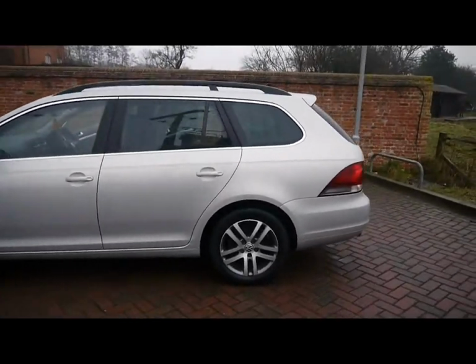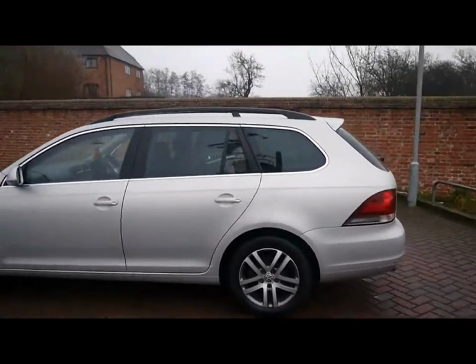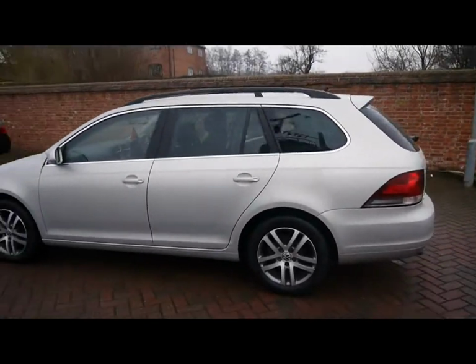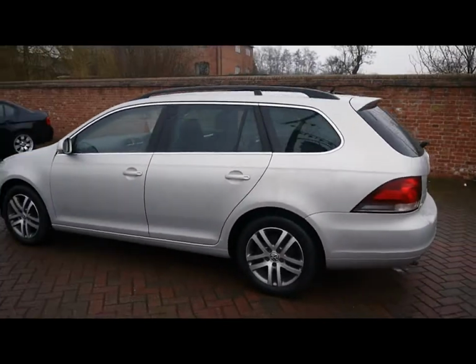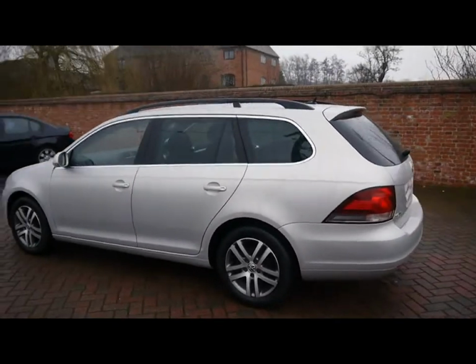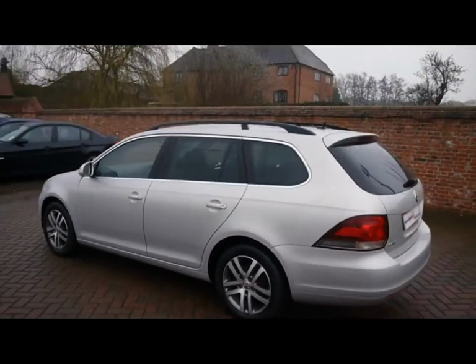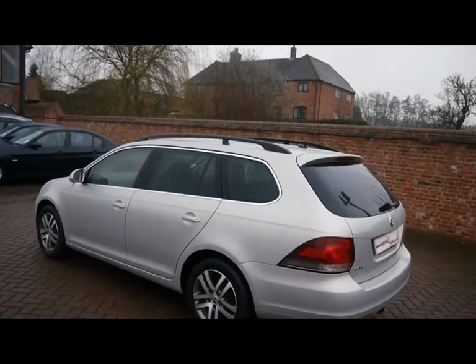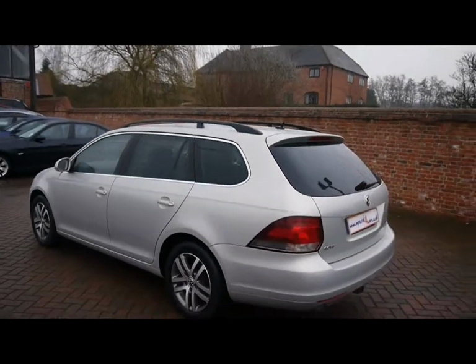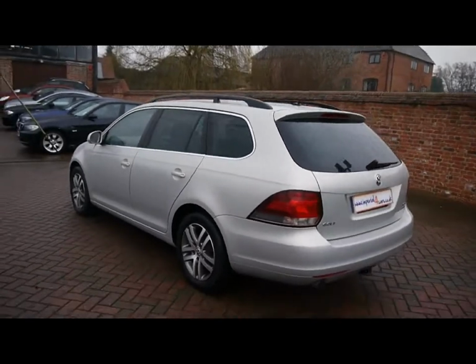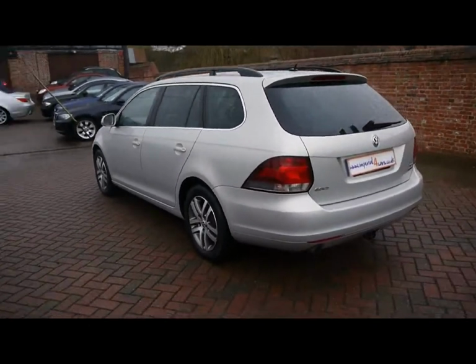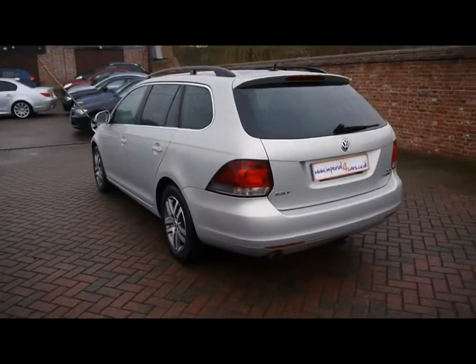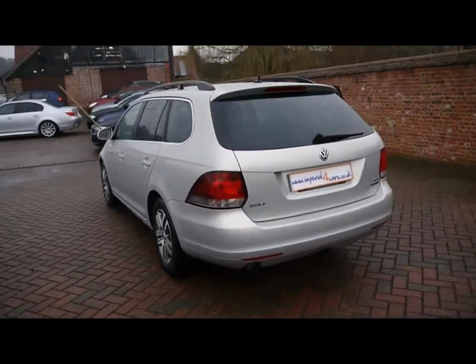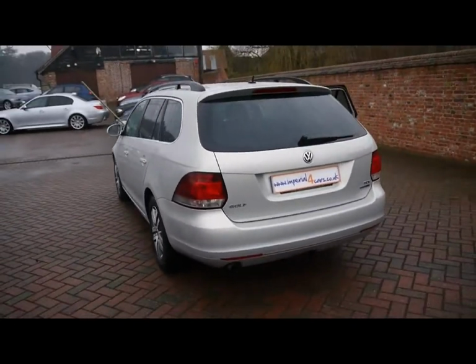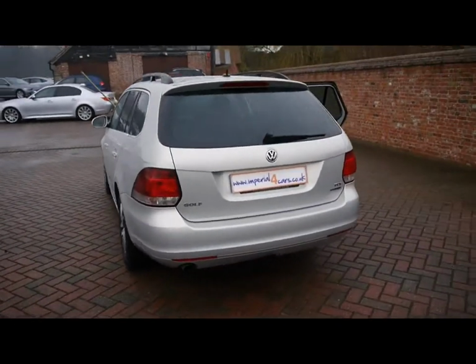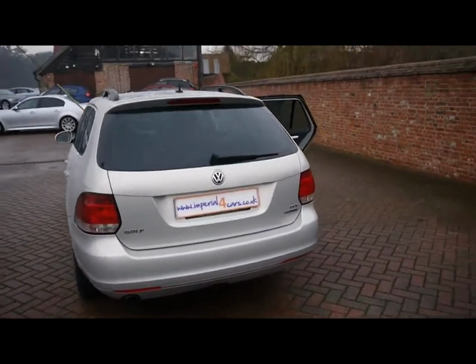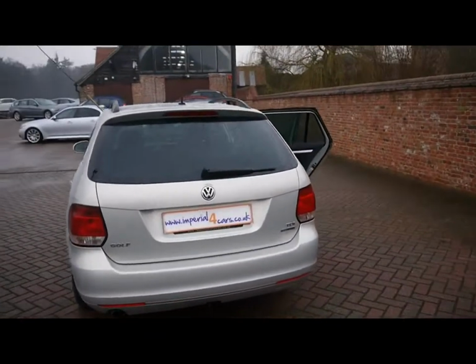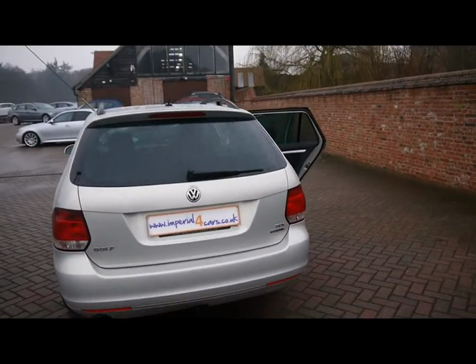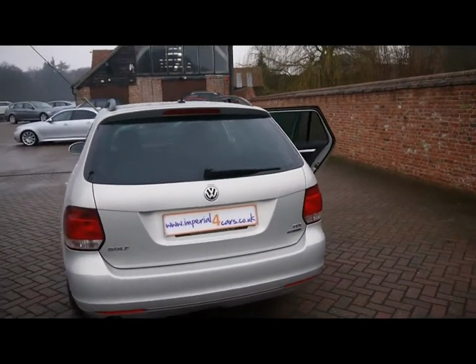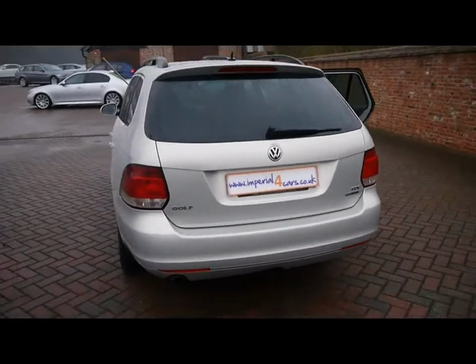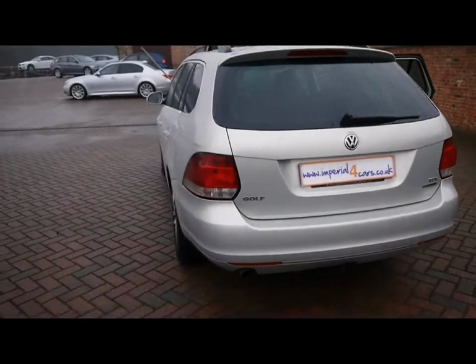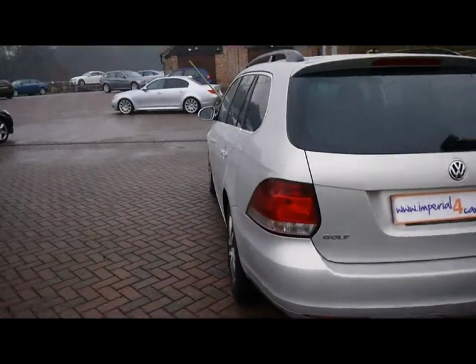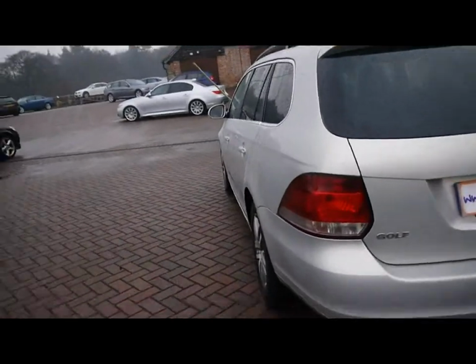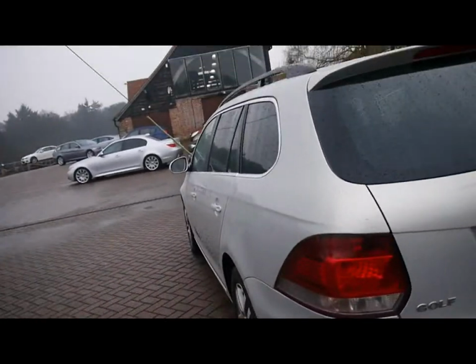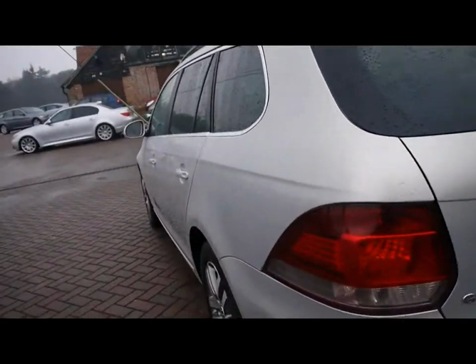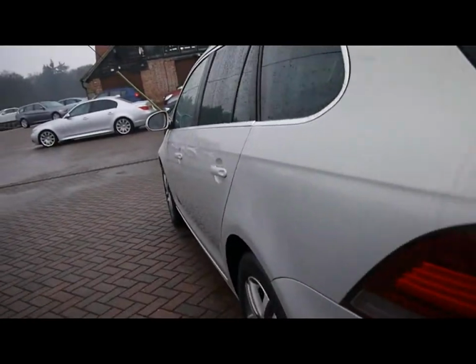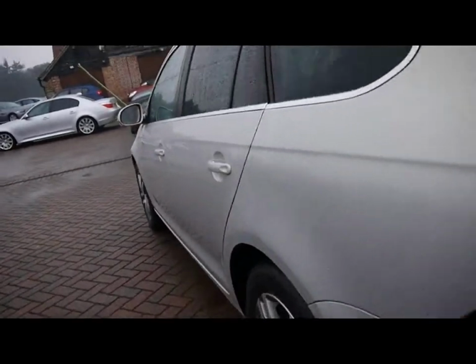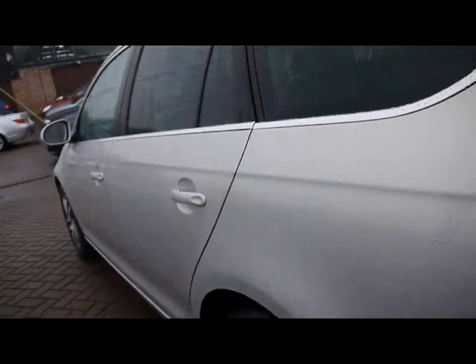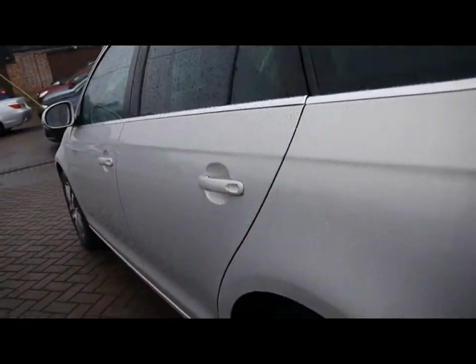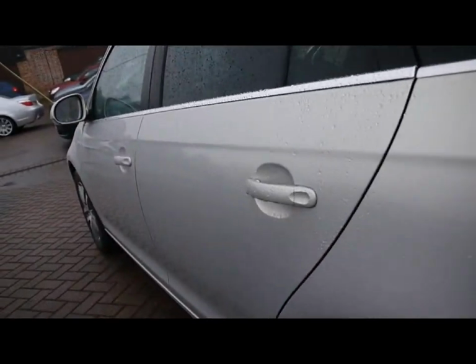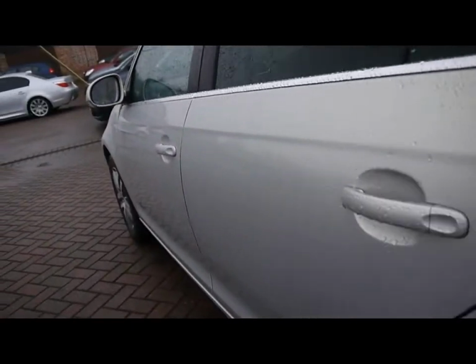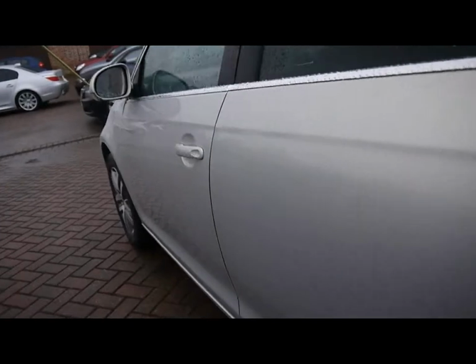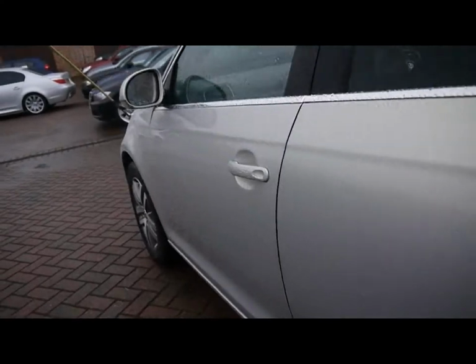So we've got rear privacy glass, chrome detailing and roof rails all across the top. The bodywork all around the car, as you'd expect for its age, is in great condition. We'll focus in on the left hand side first of all, just so you can see right up close that there's no dents, scrapes or scratches anywhere.